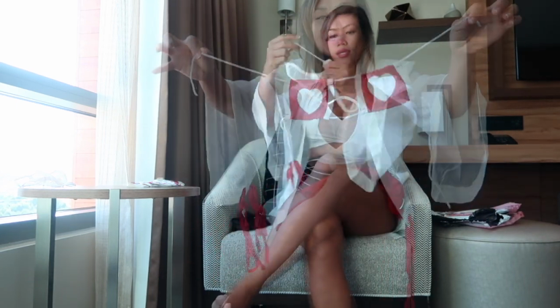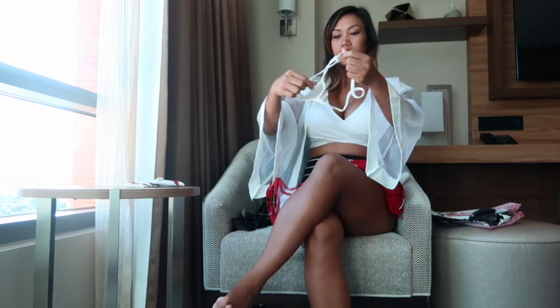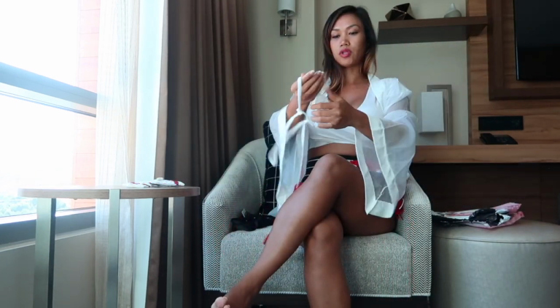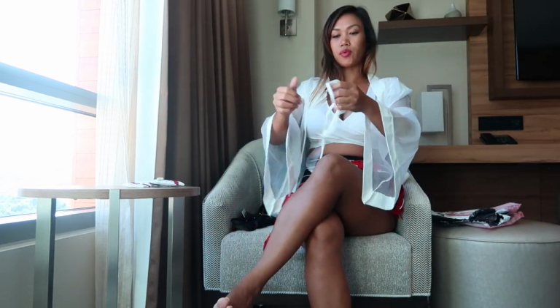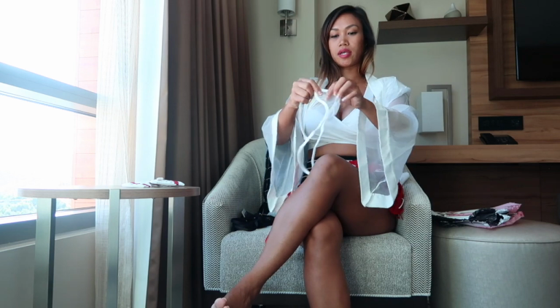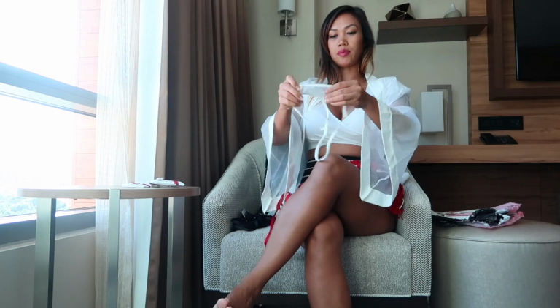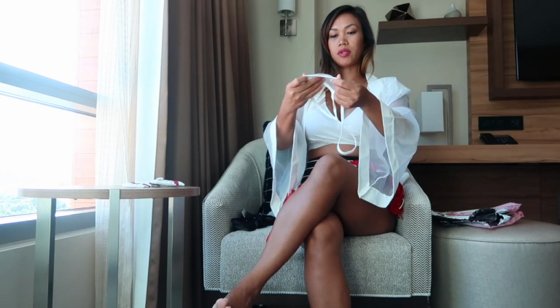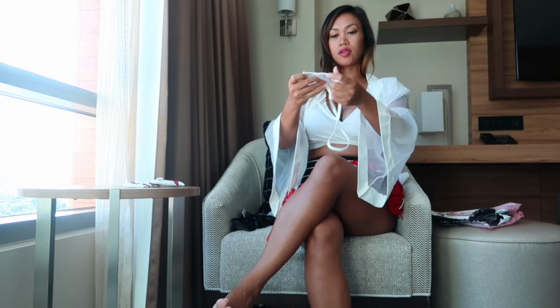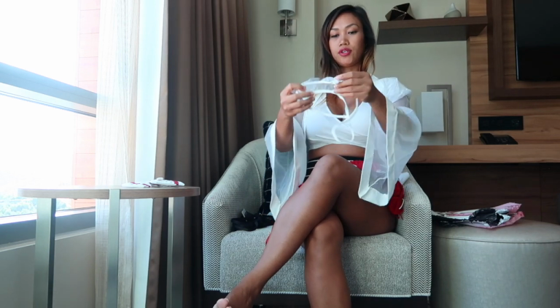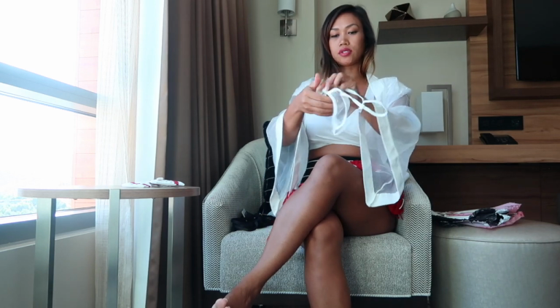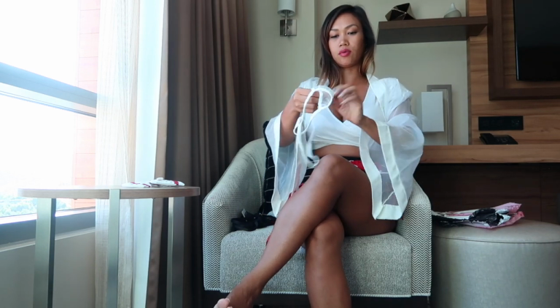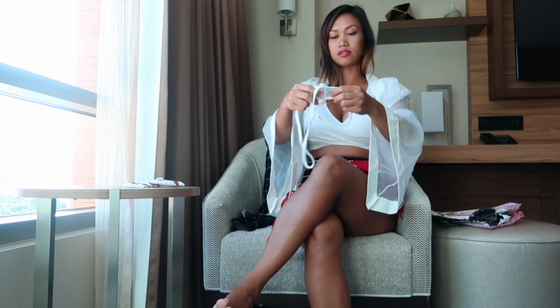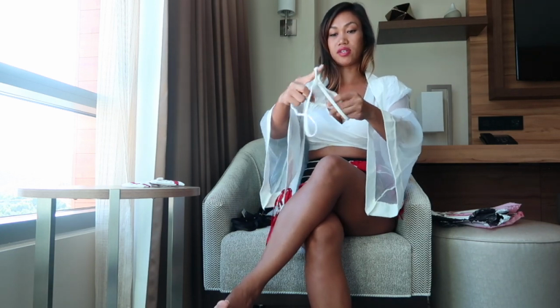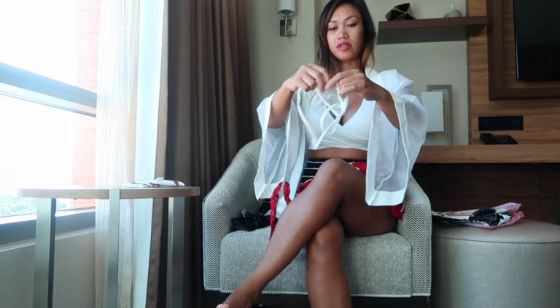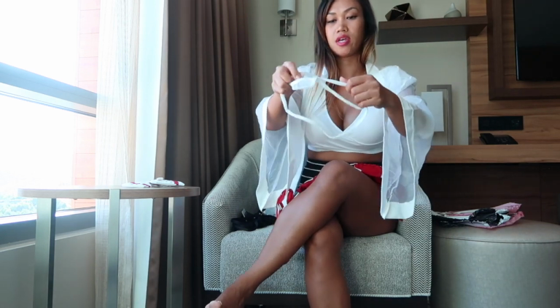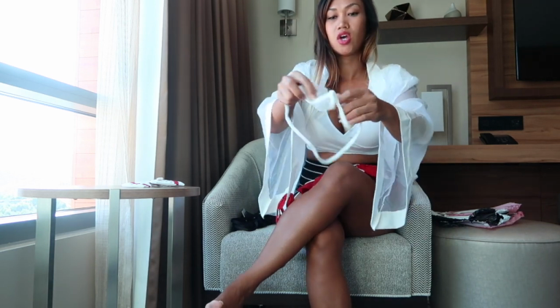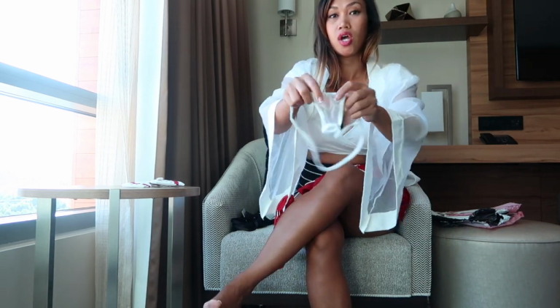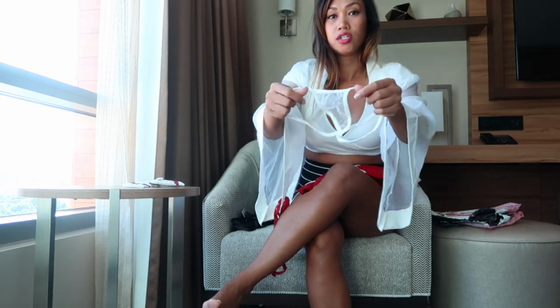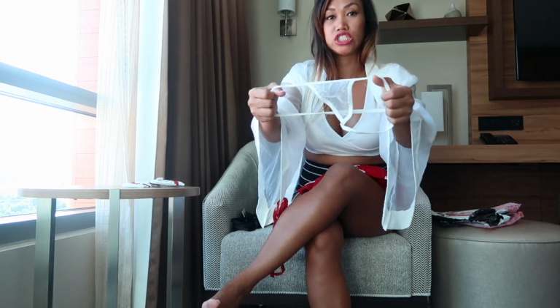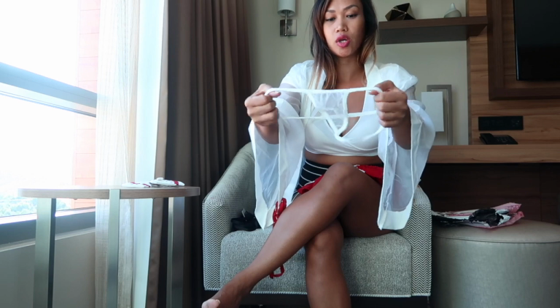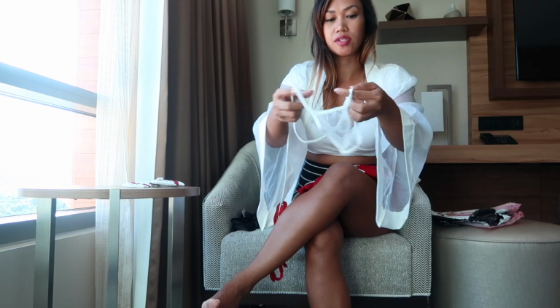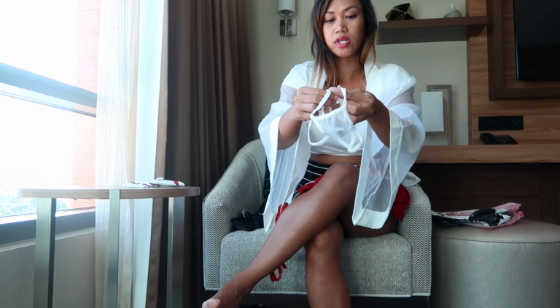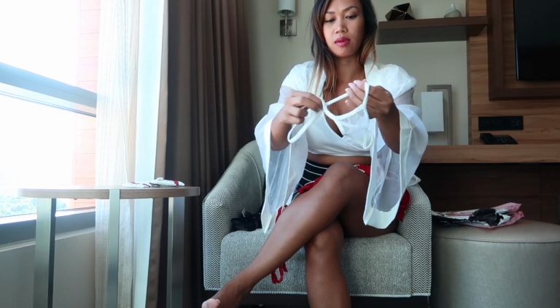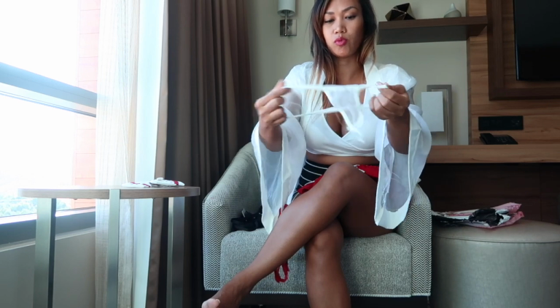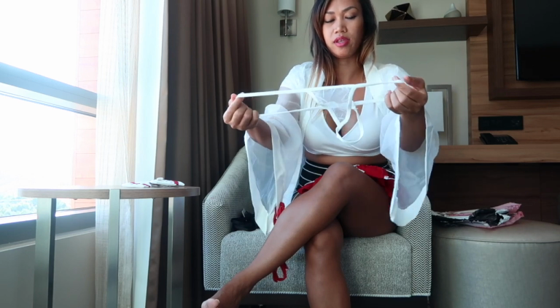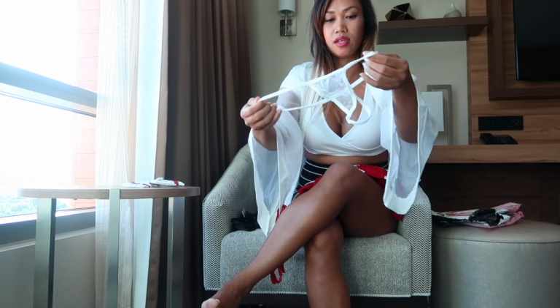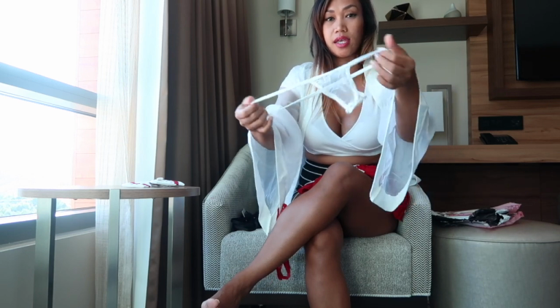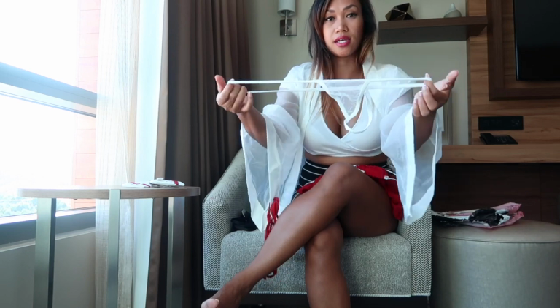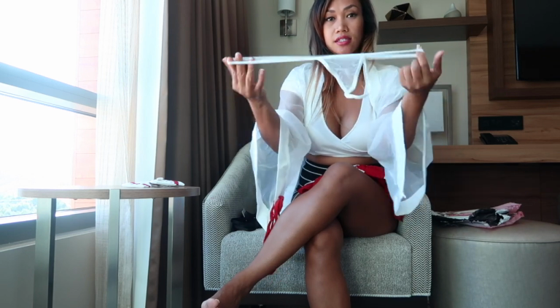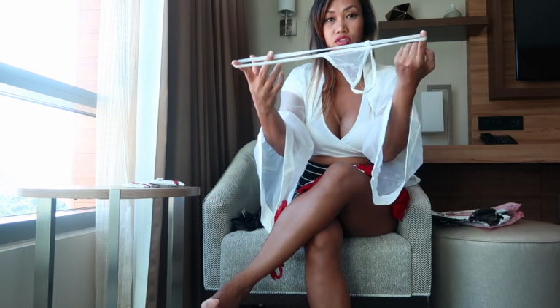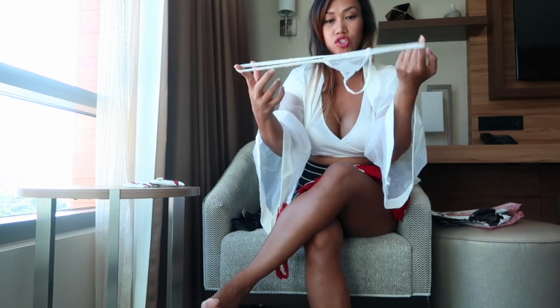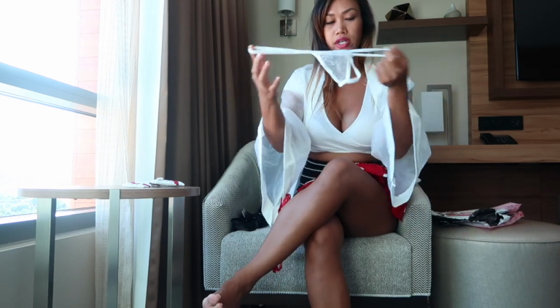And it comes with underwear — probably not going to use this underwear because it's very, very sheer. But this is what it came with. And it's another G-string.